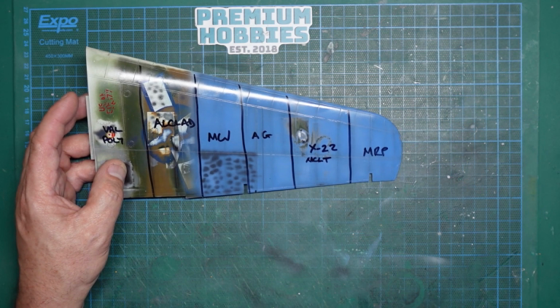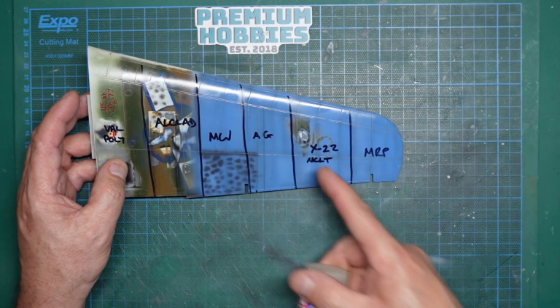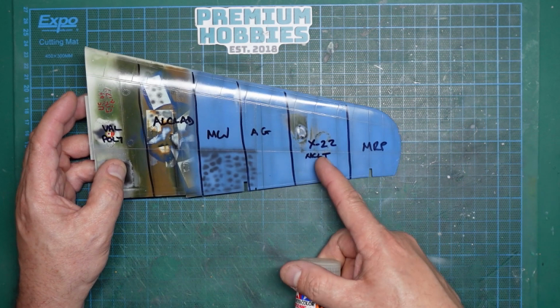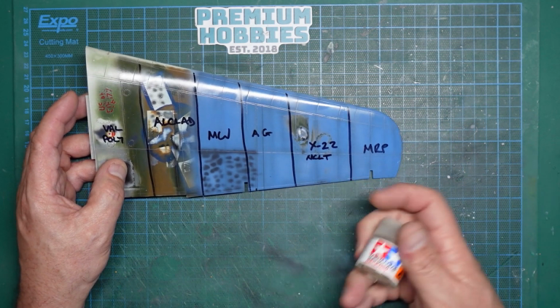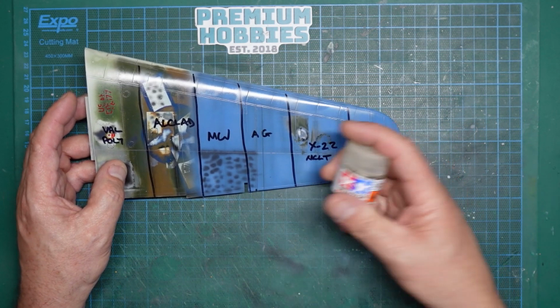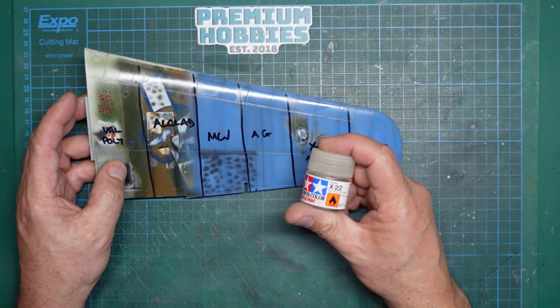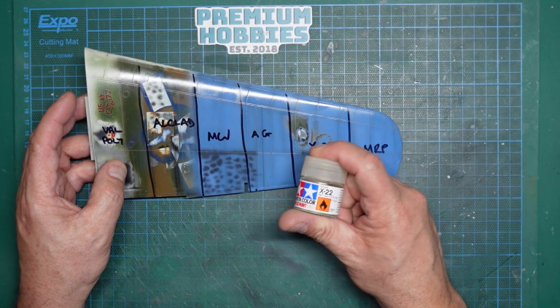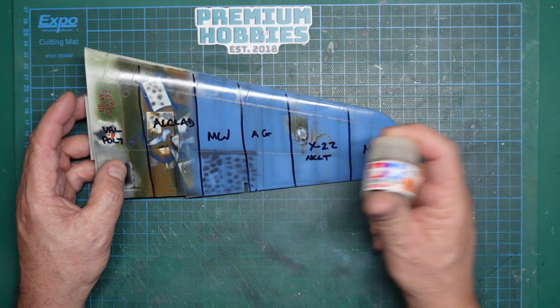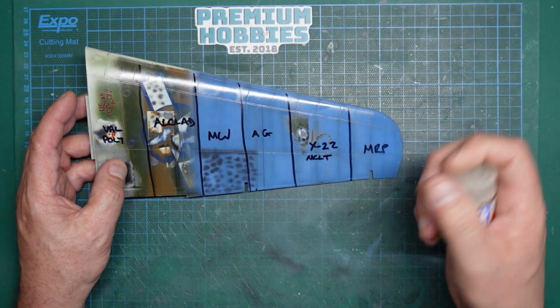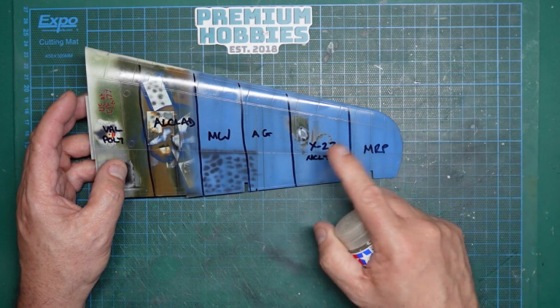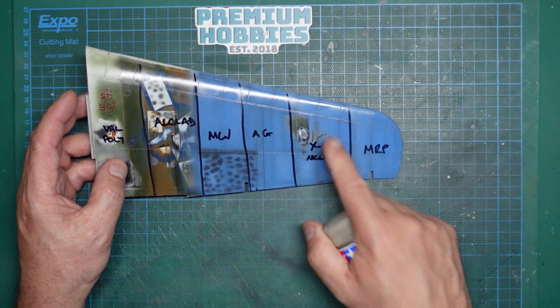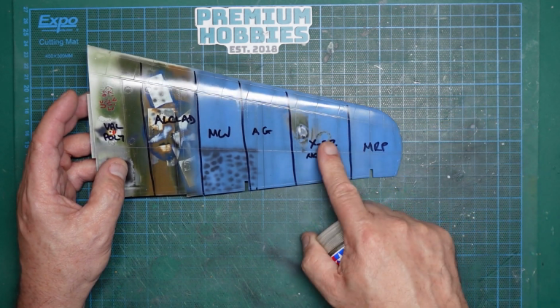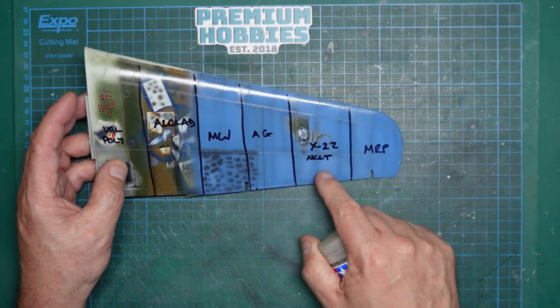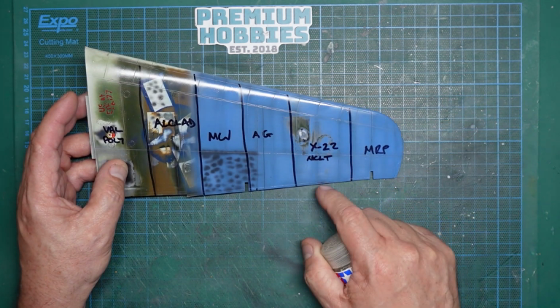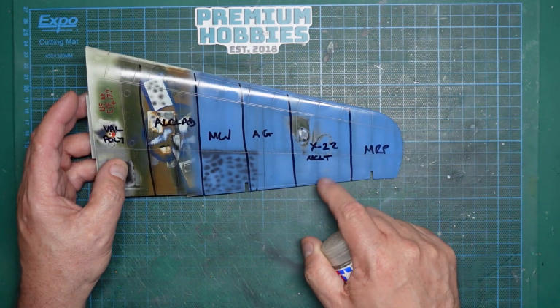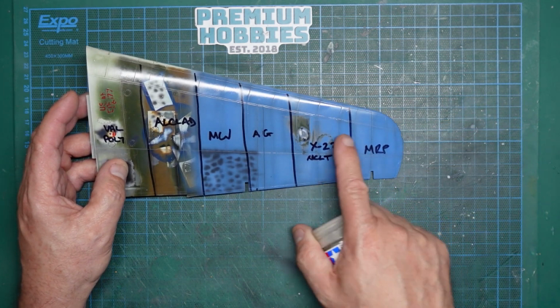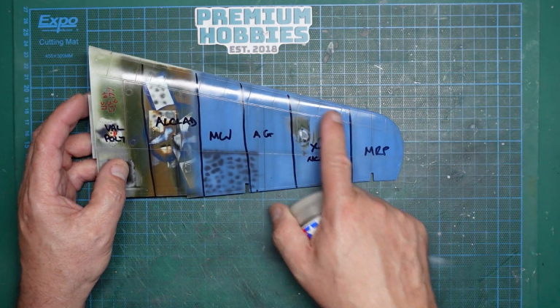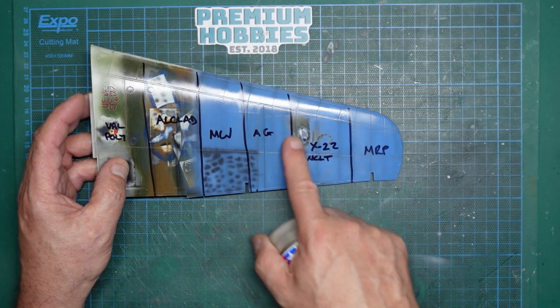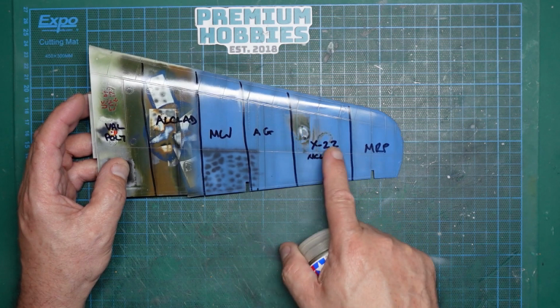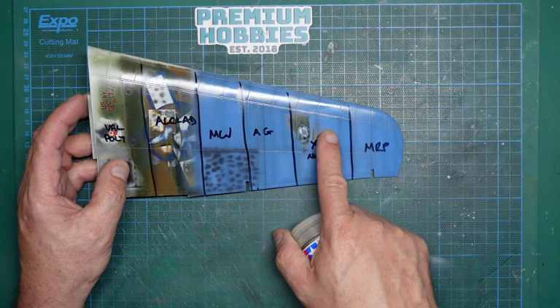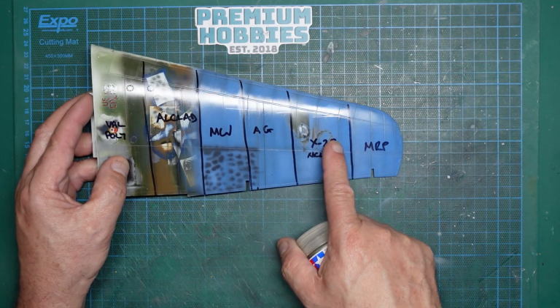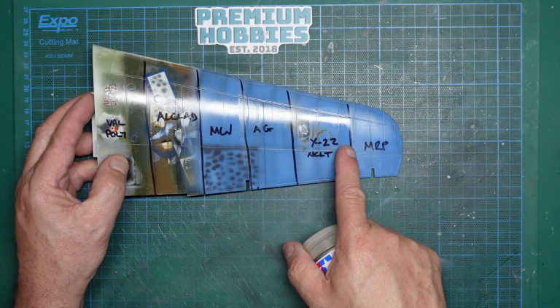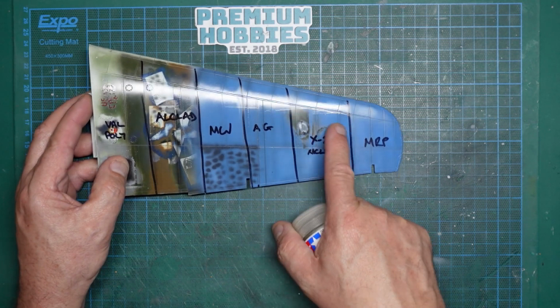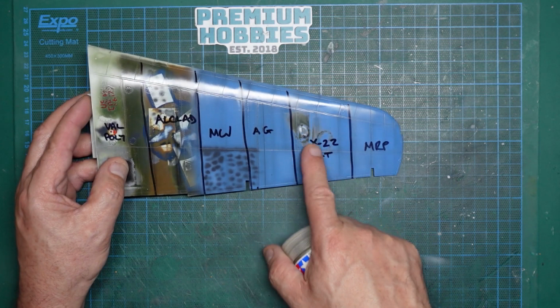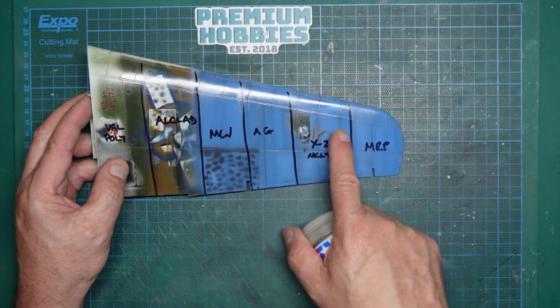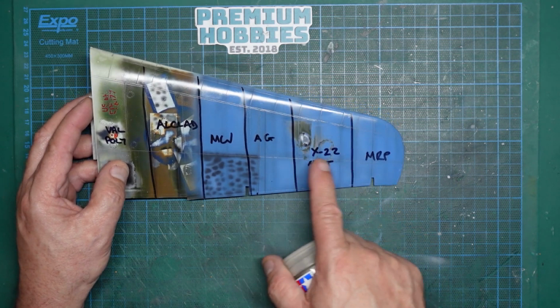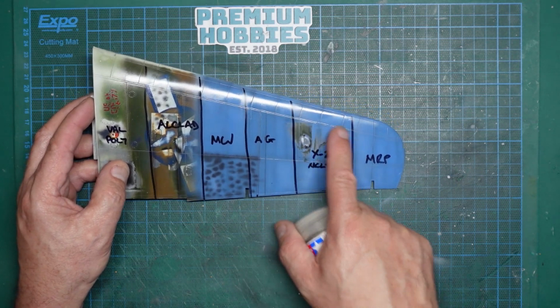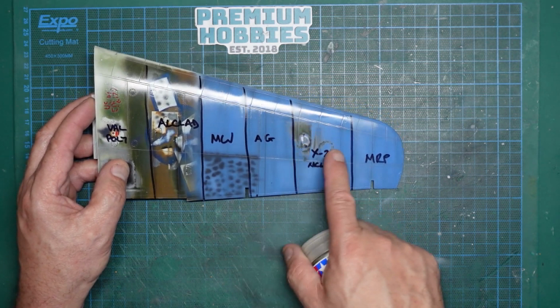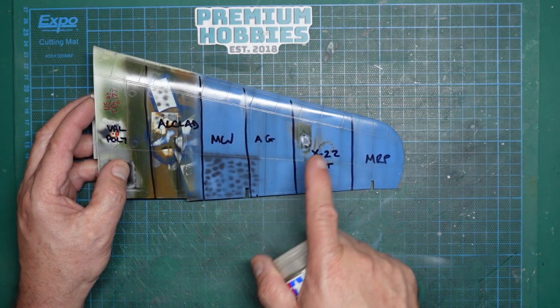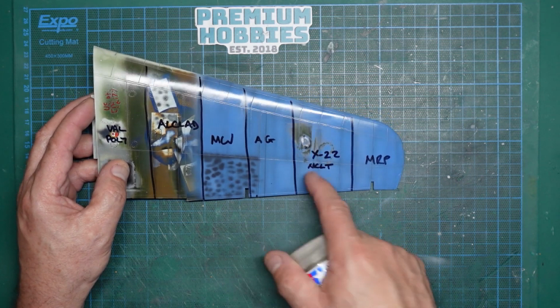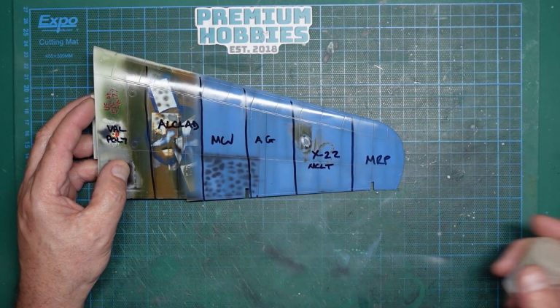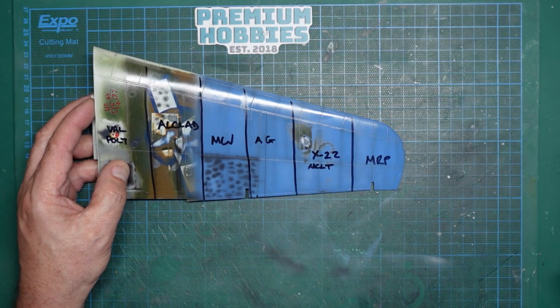This one here is X22 mixed with Mr. Color Levelling Thinners. As we can see, that's the shiniest of the bunch - quite nice.